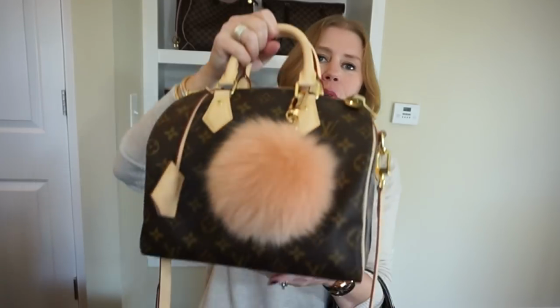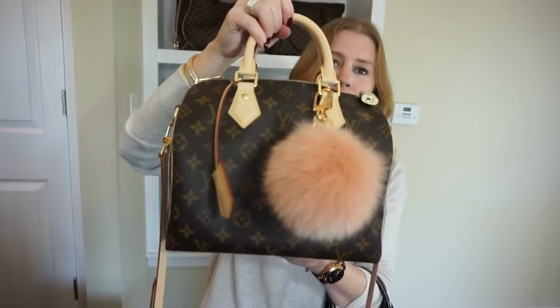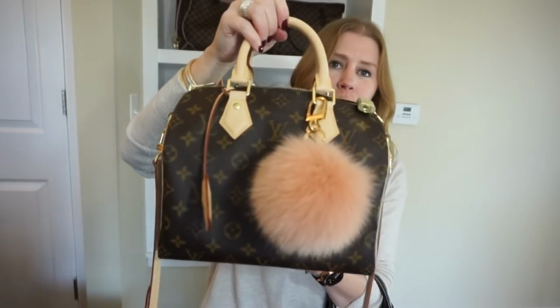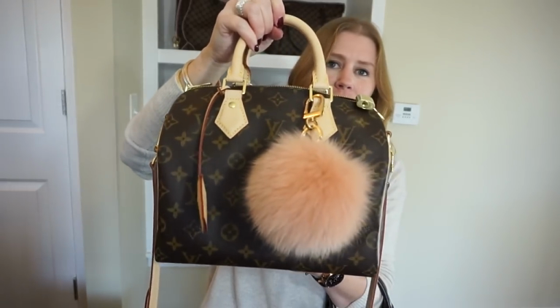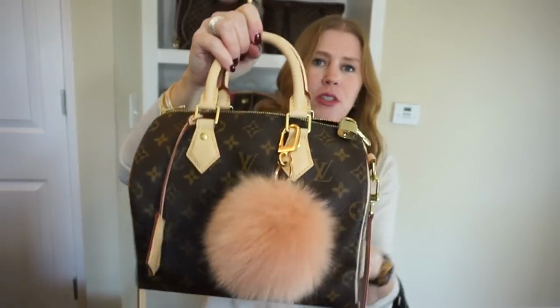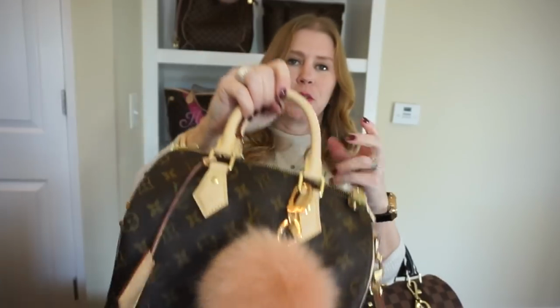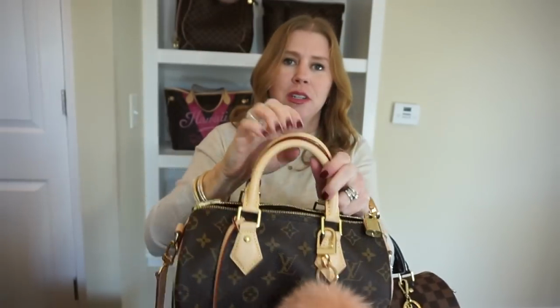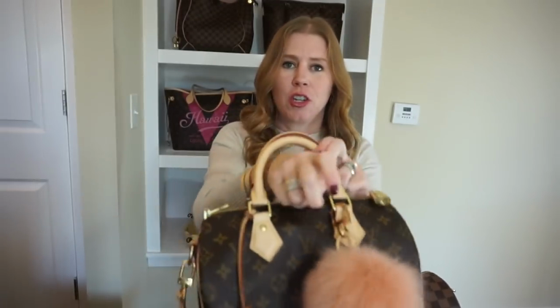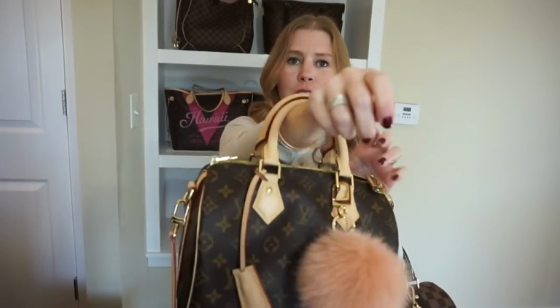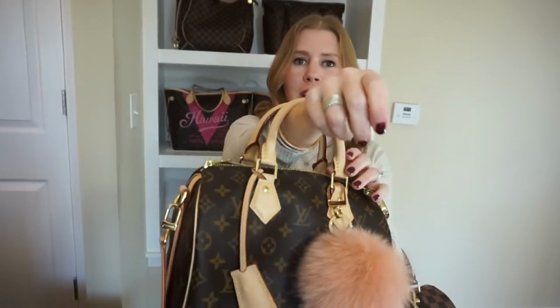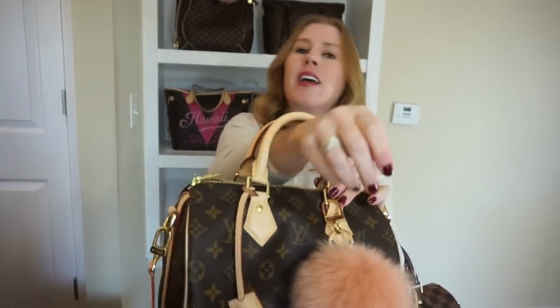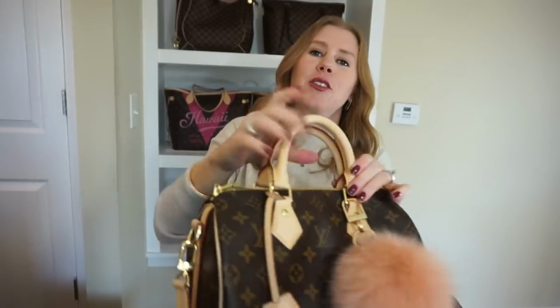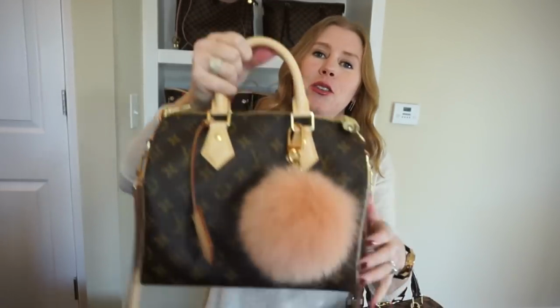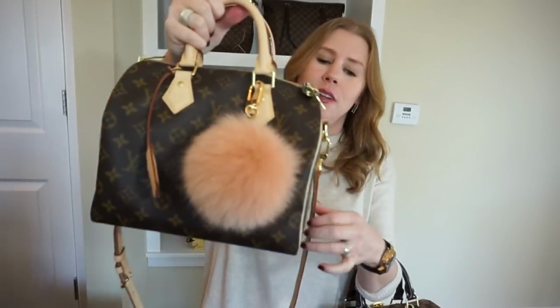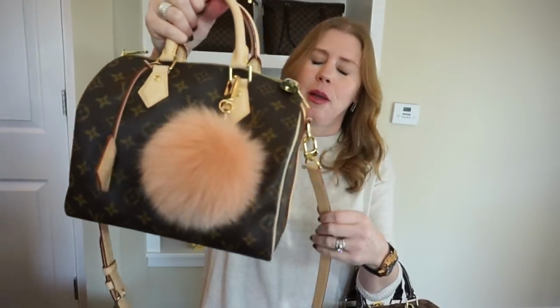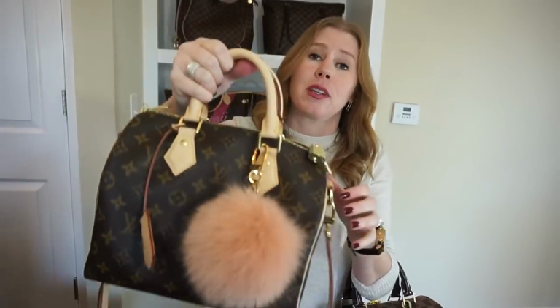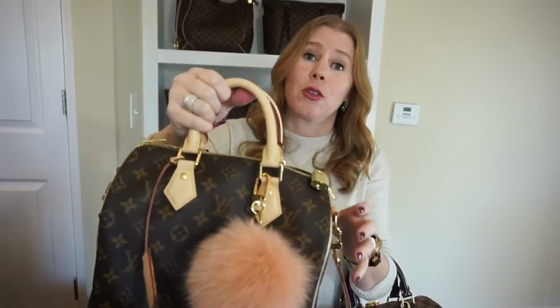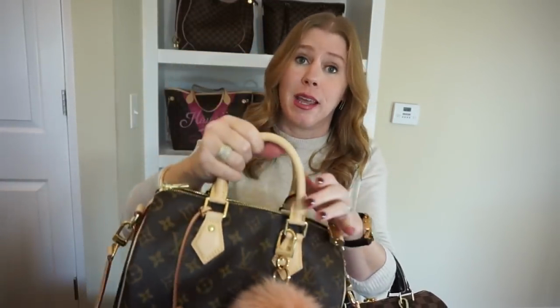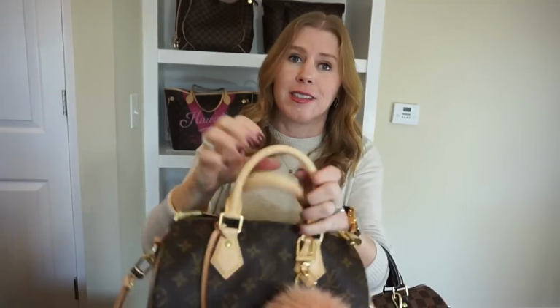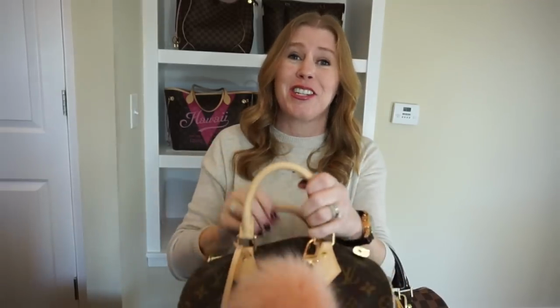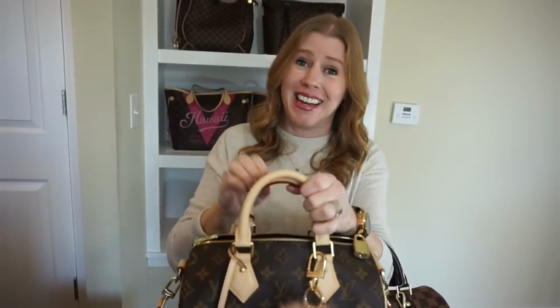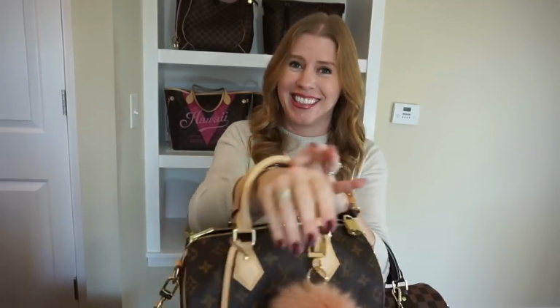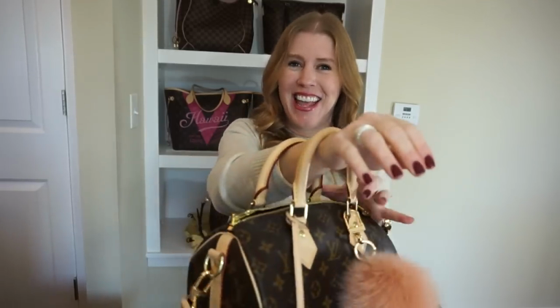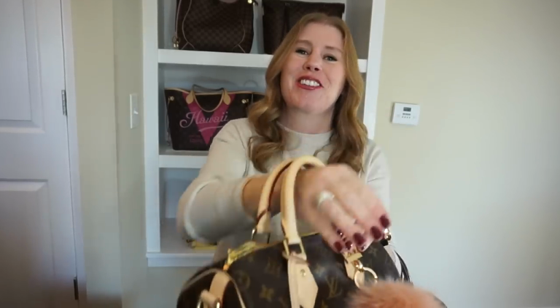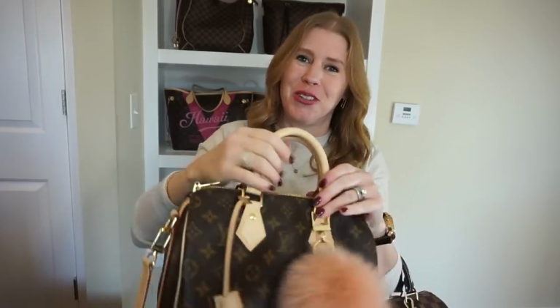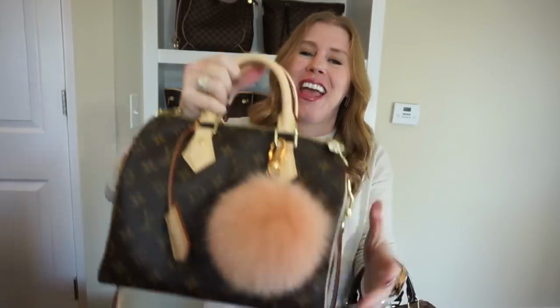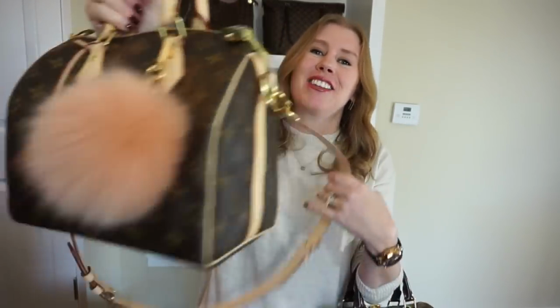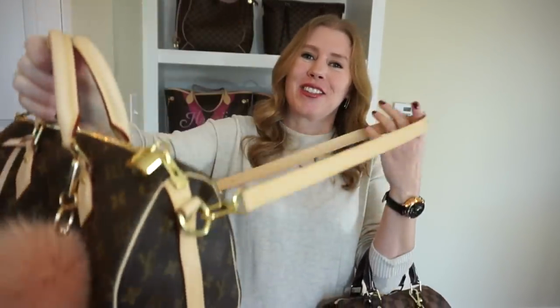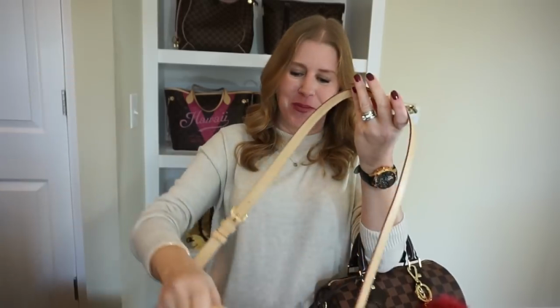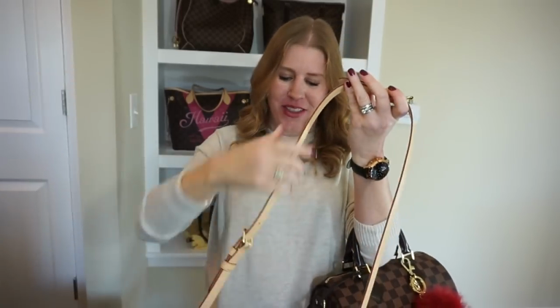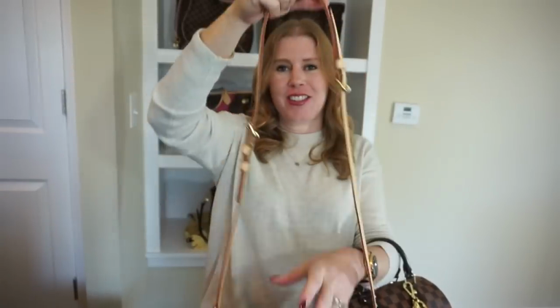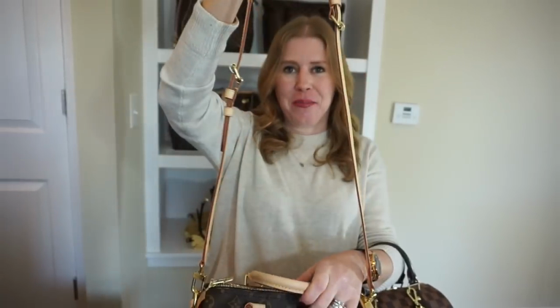You can carry these bags three ways: handheld, on the shoulder, or crossbody with the long strap. They're very versatile in how you can wear them day to day.